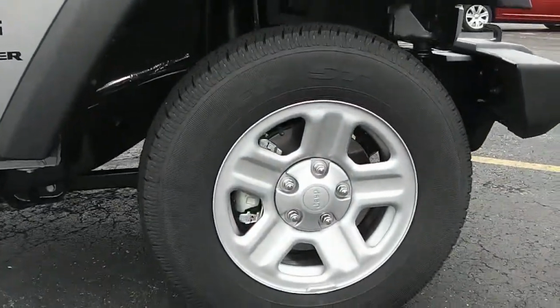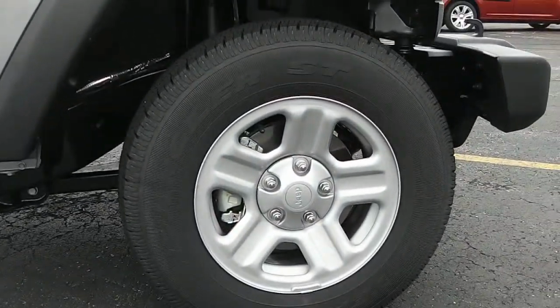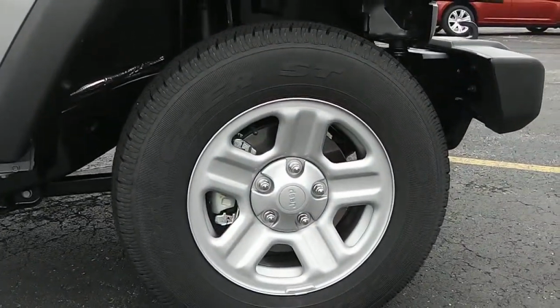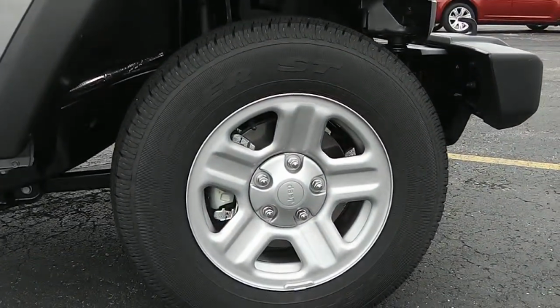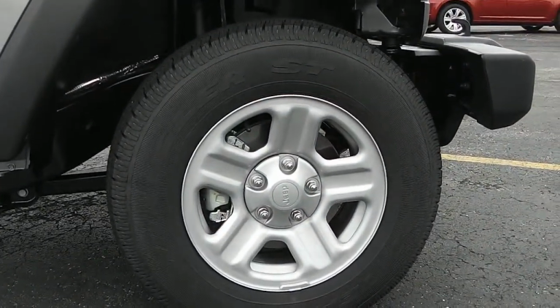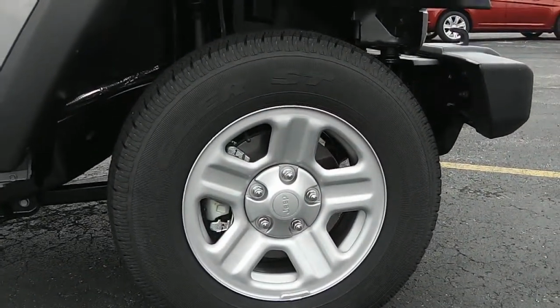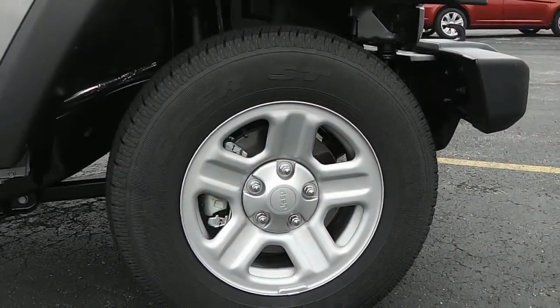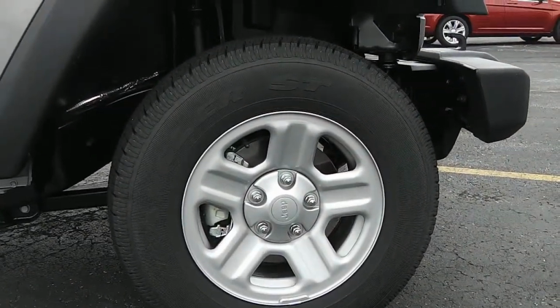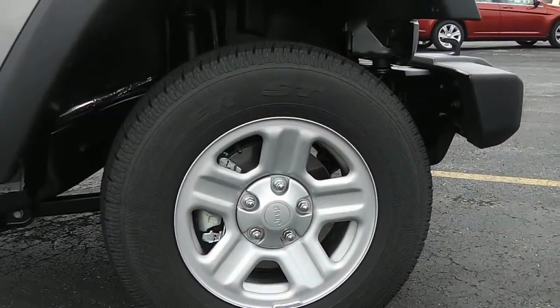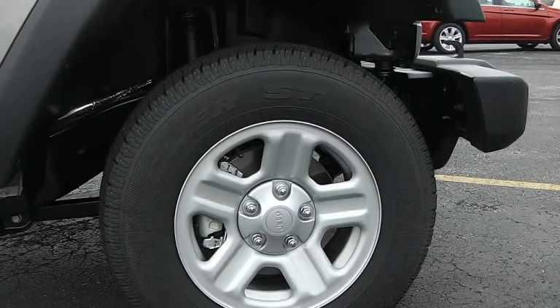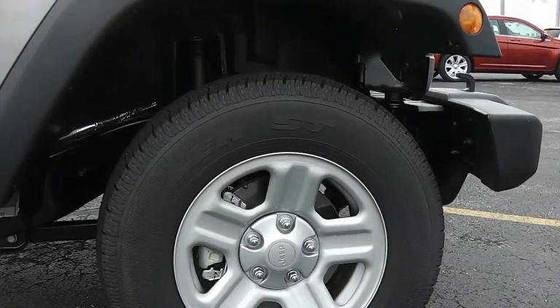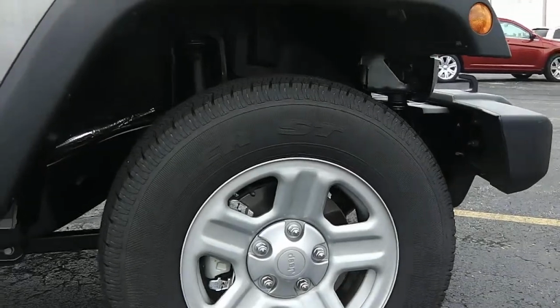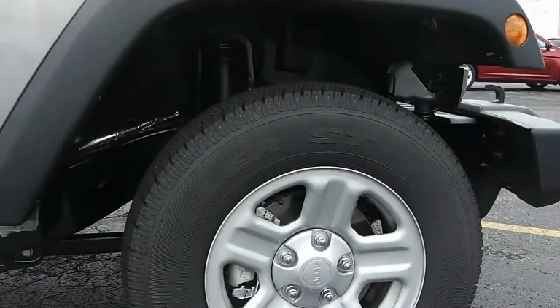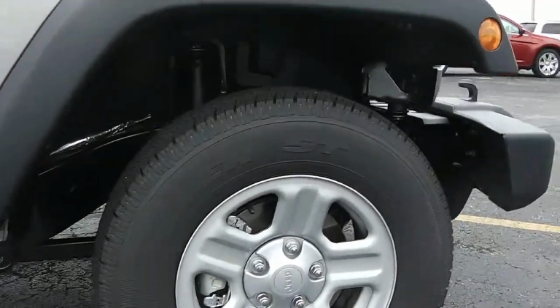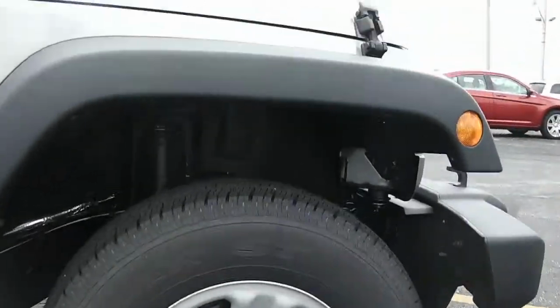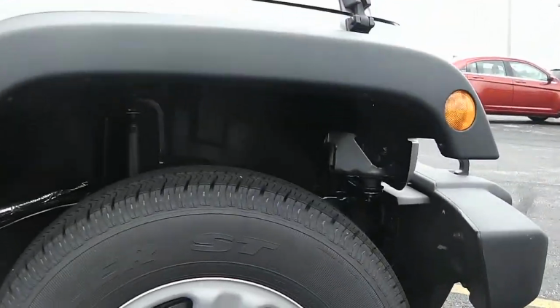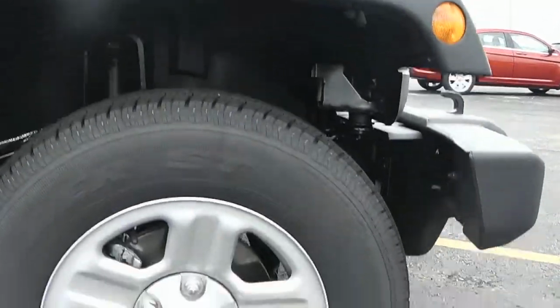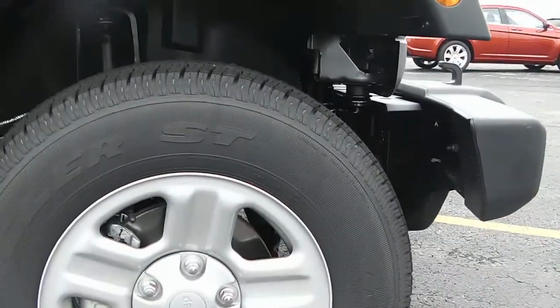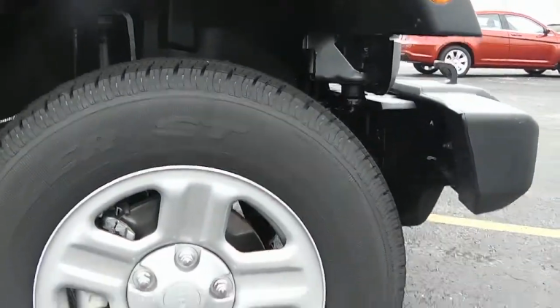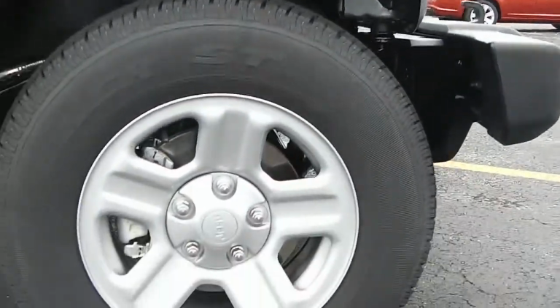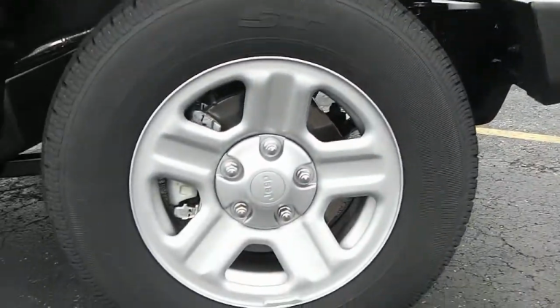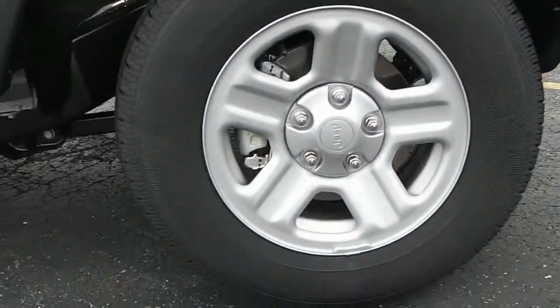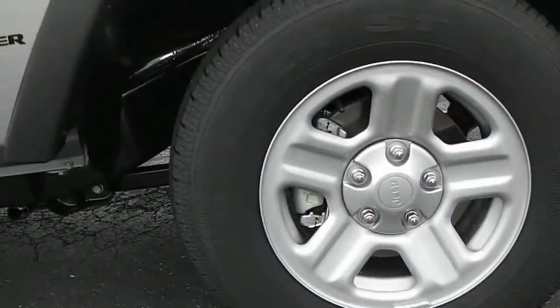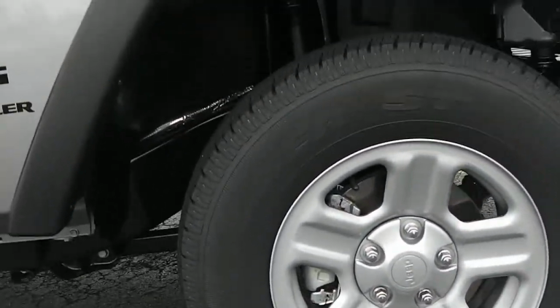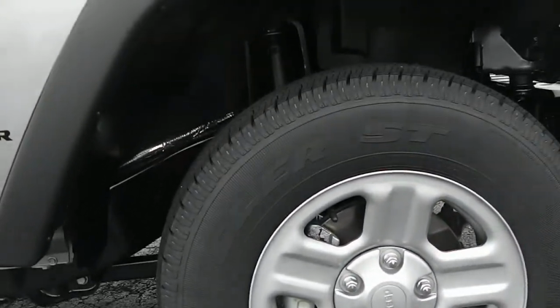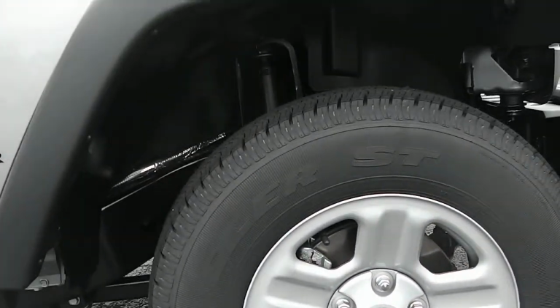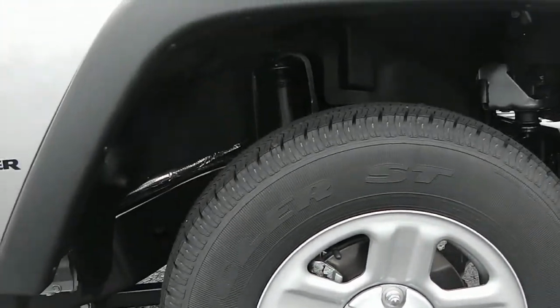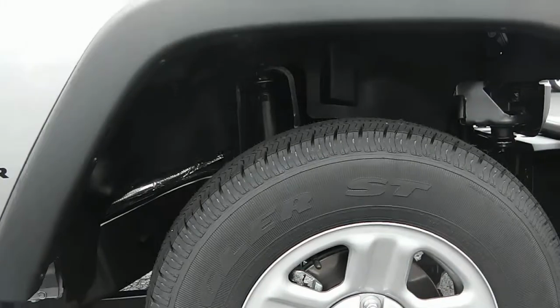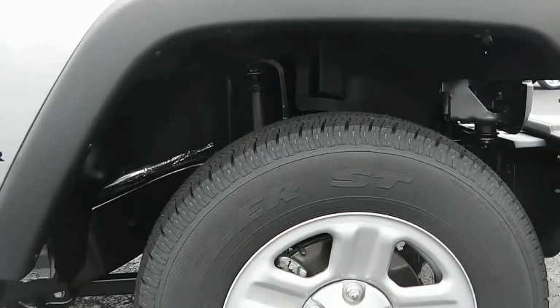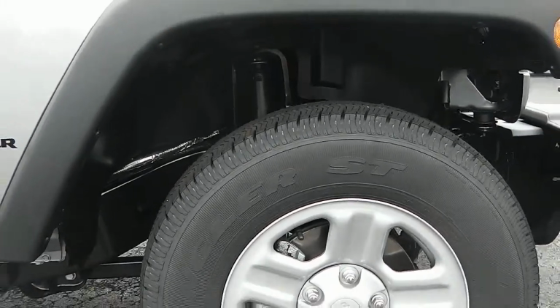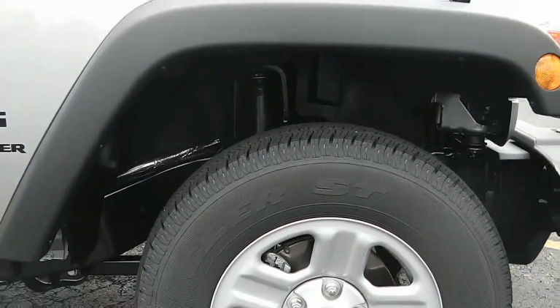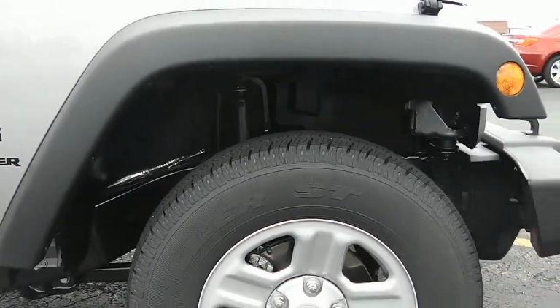You've got your Jeep stock rims right there and your Goodyear Wranglers, which are the Jeep signature tires.